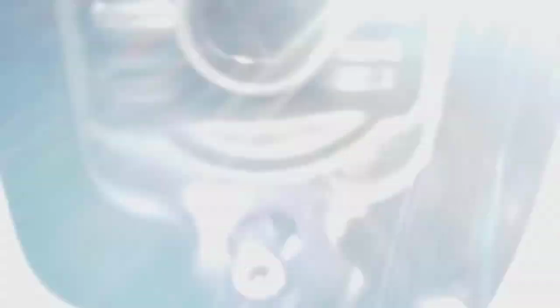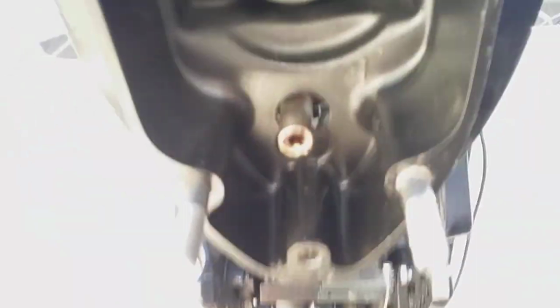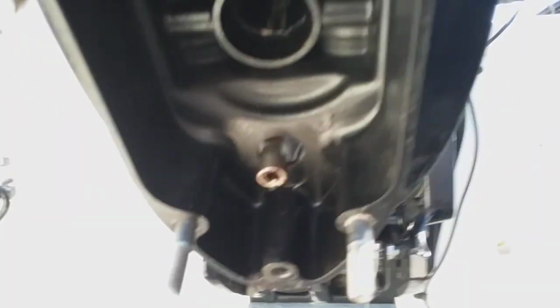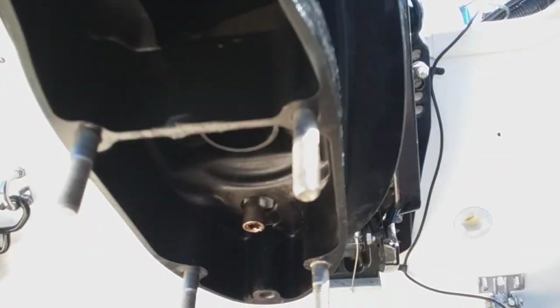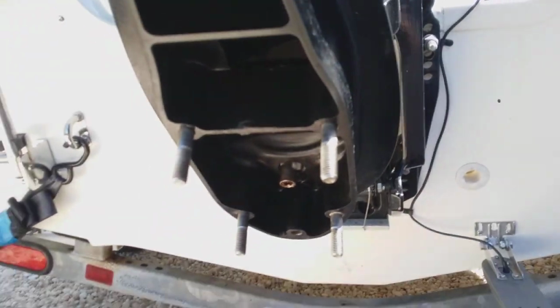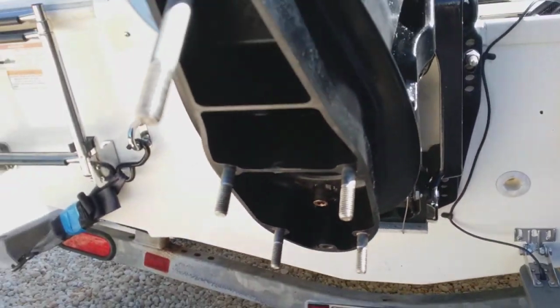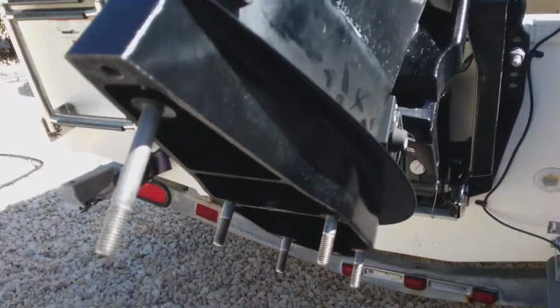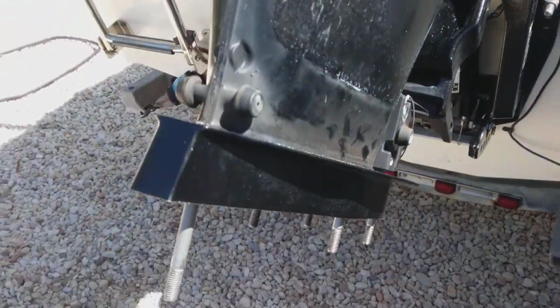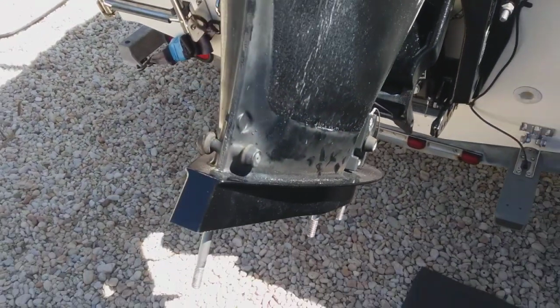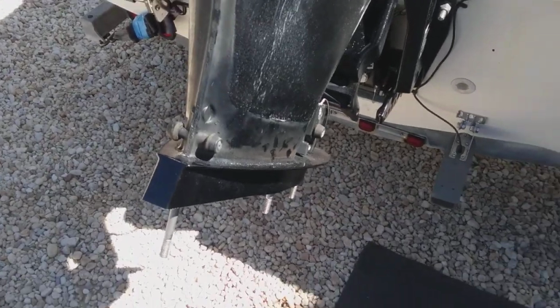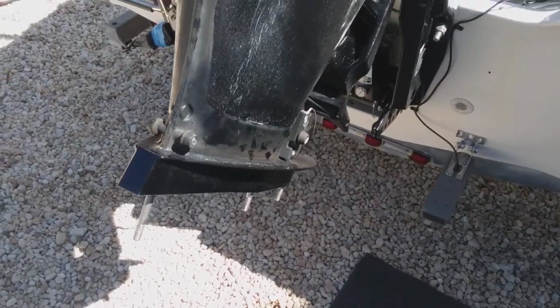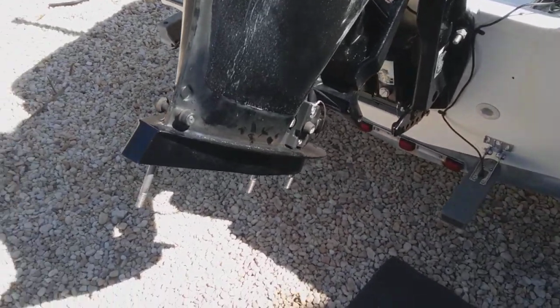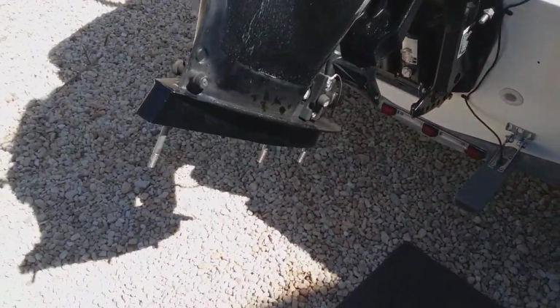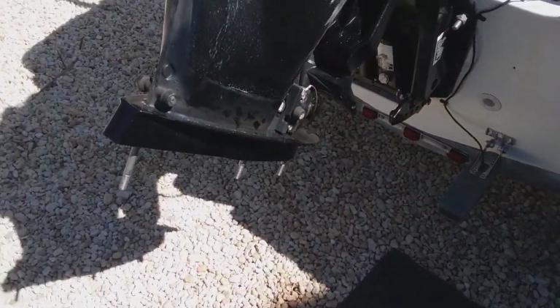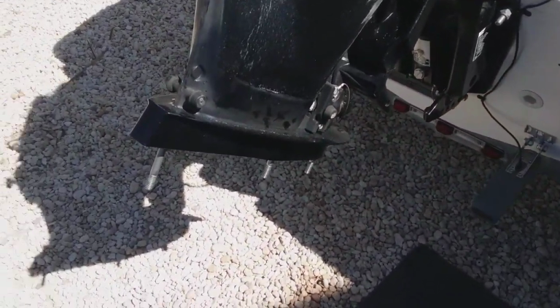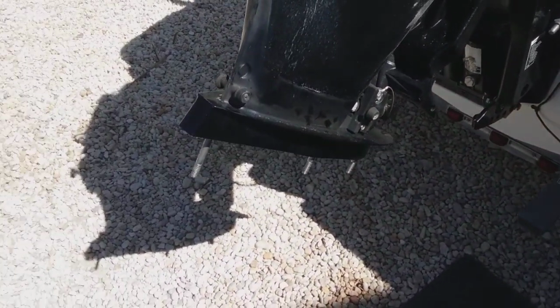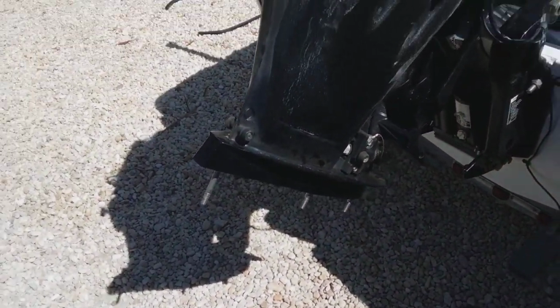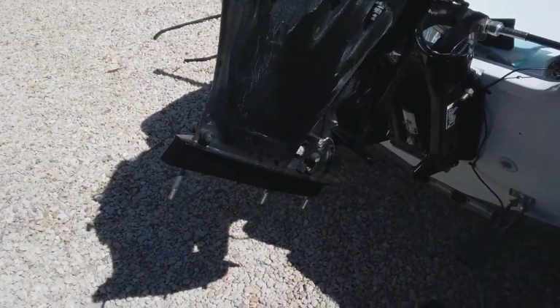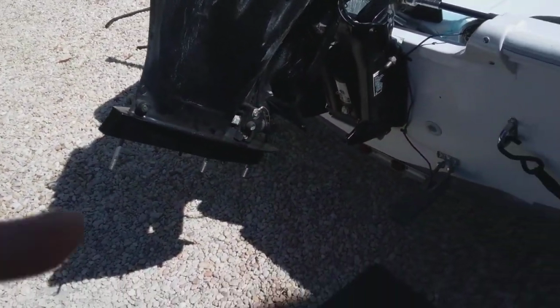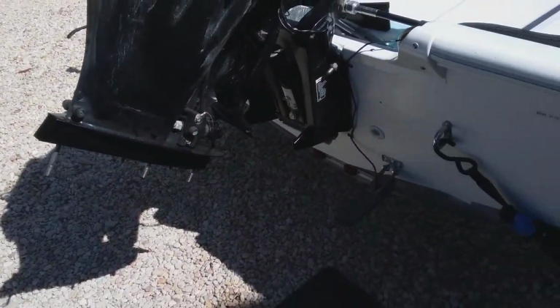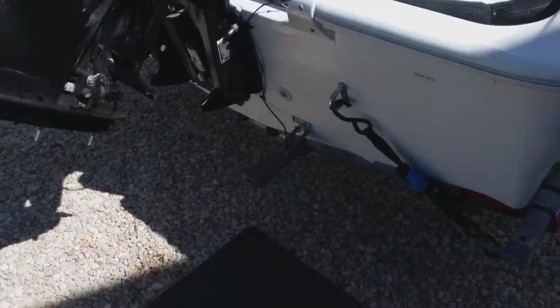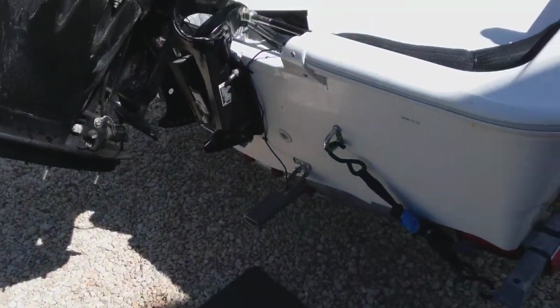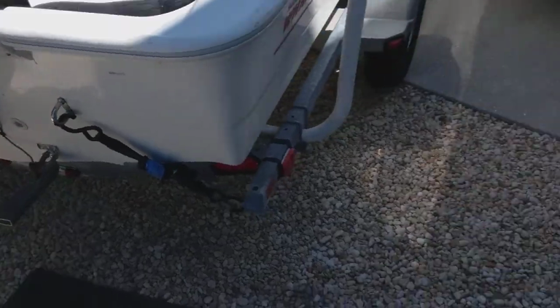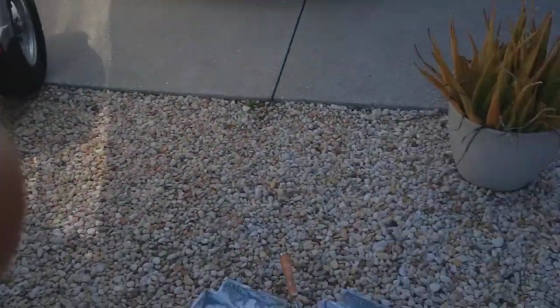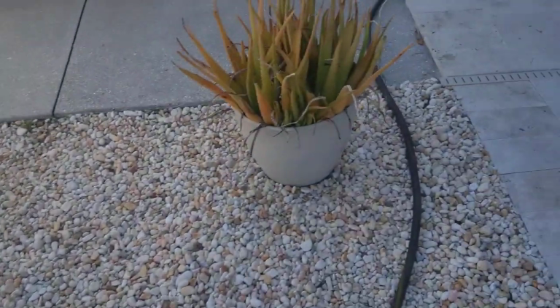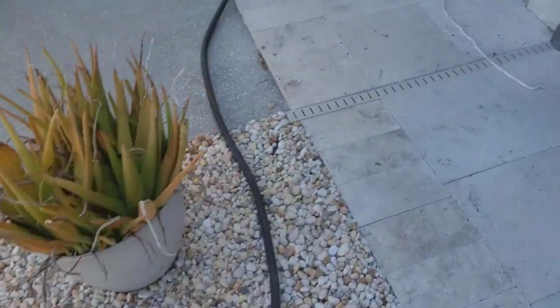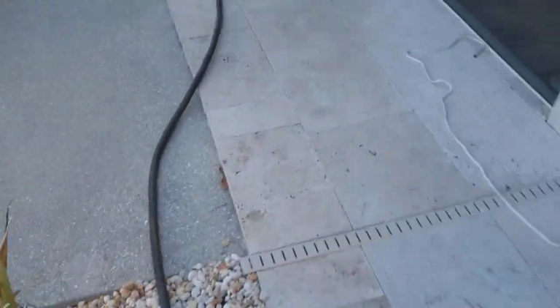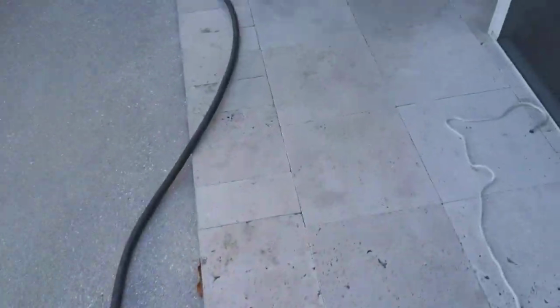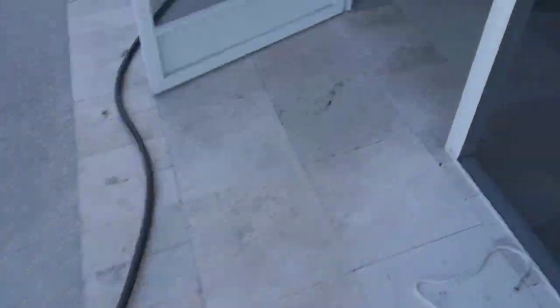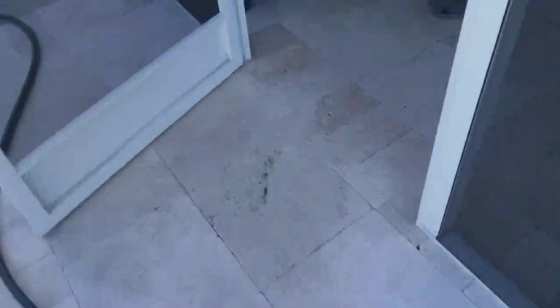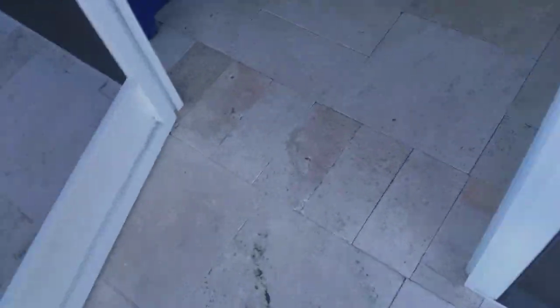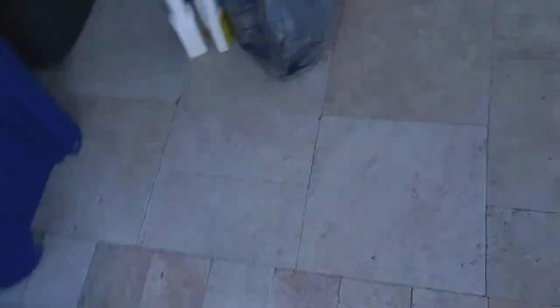Now, there are some strange things going on with mine. The boat's new to me, but it's an '11. So let me just quickly walk back inside and show you what I've got in terms of impellers.